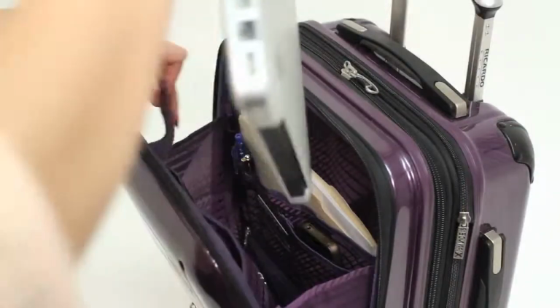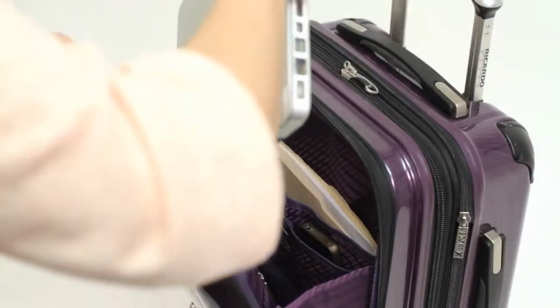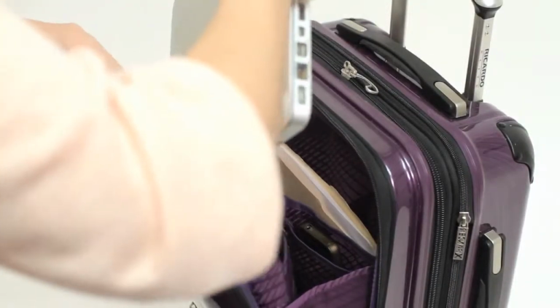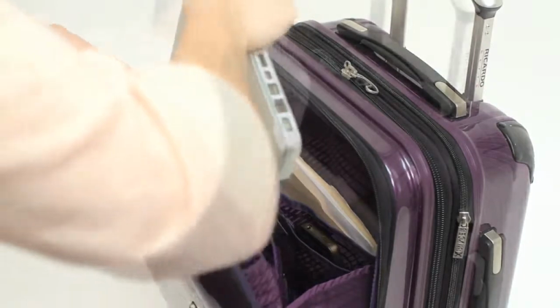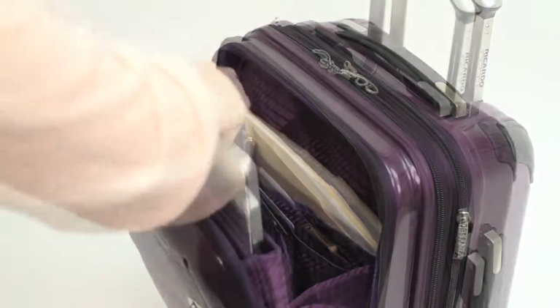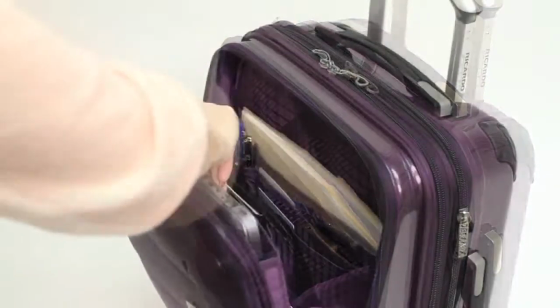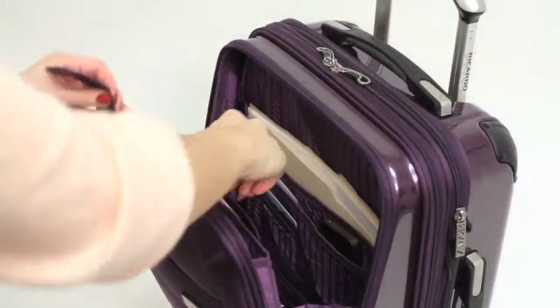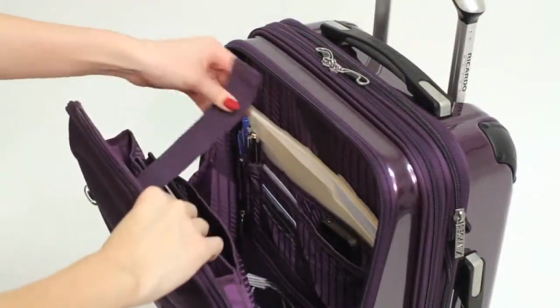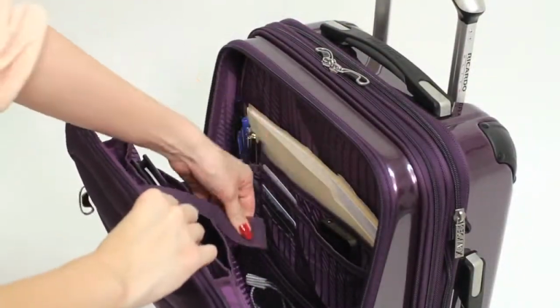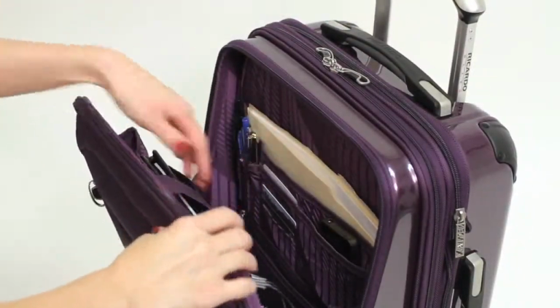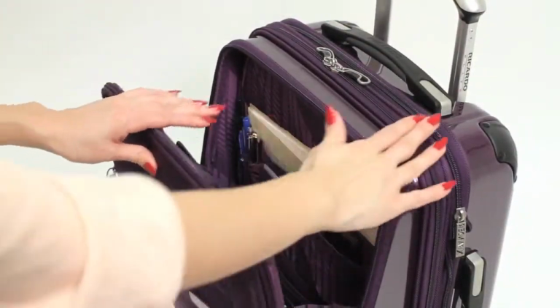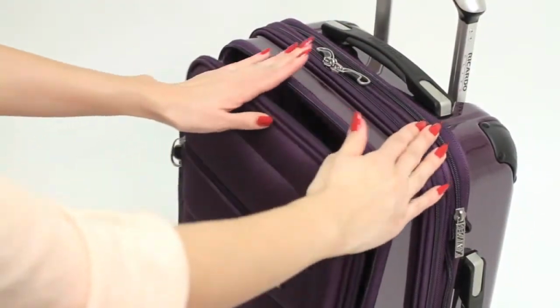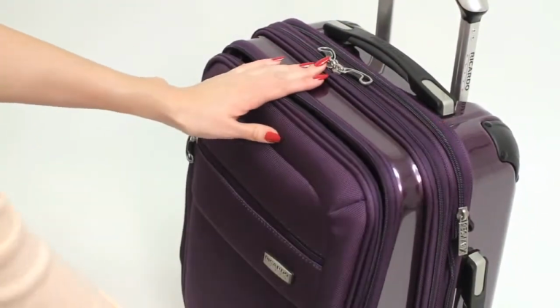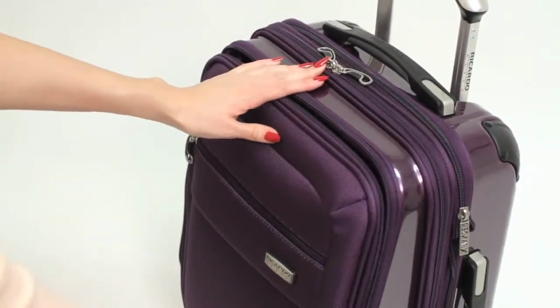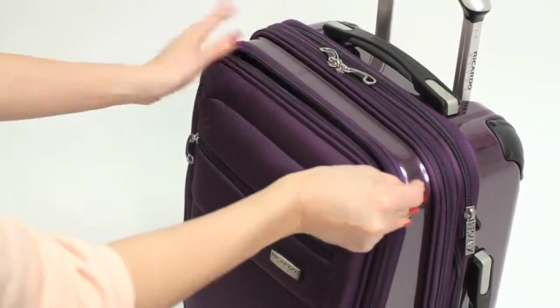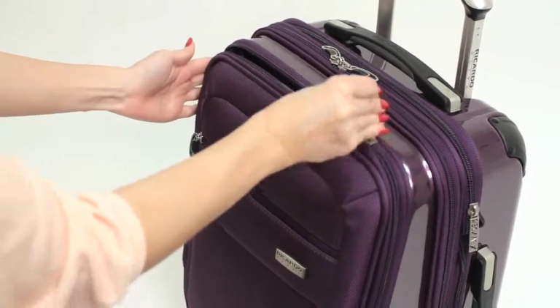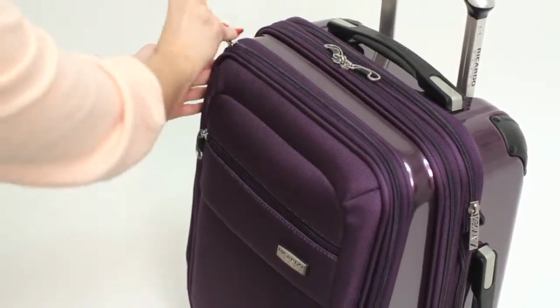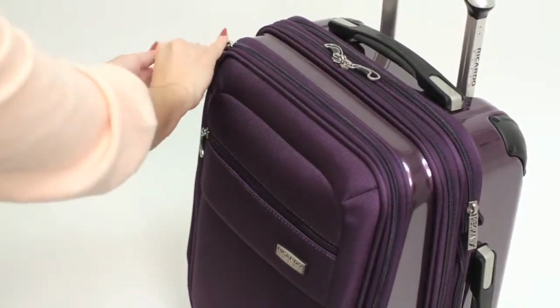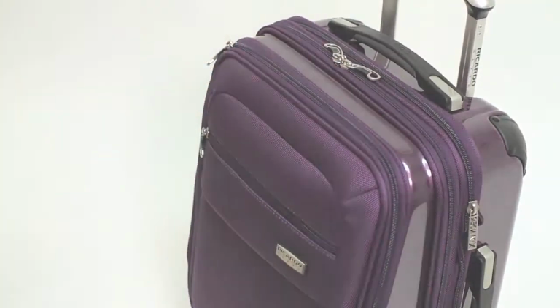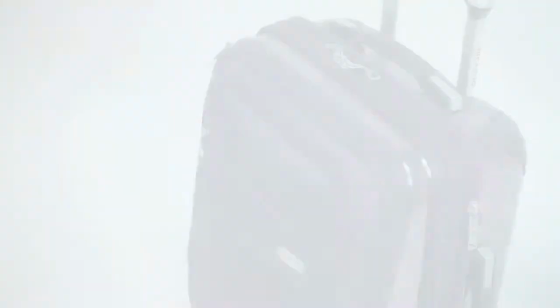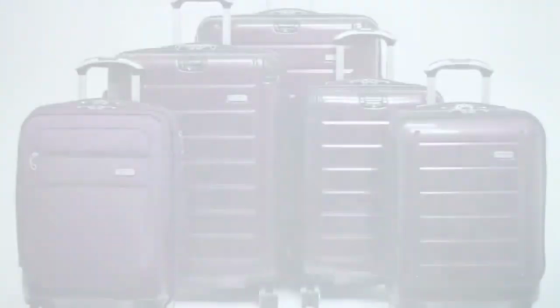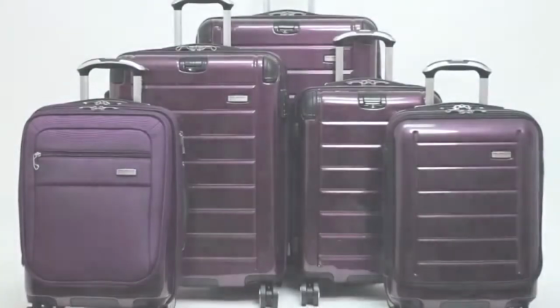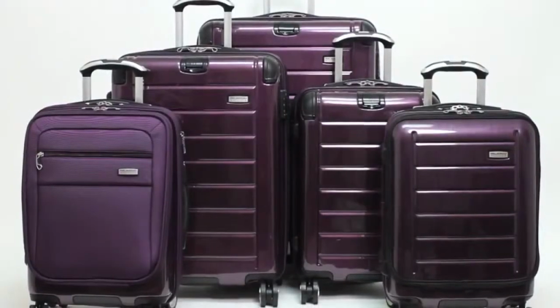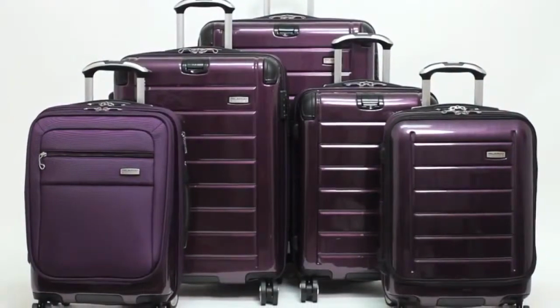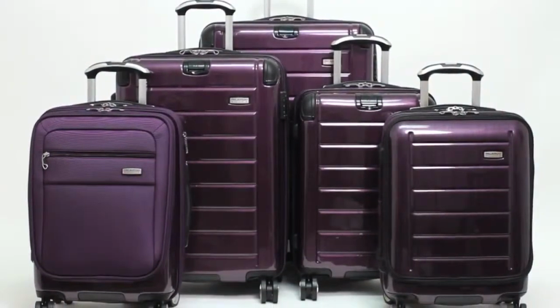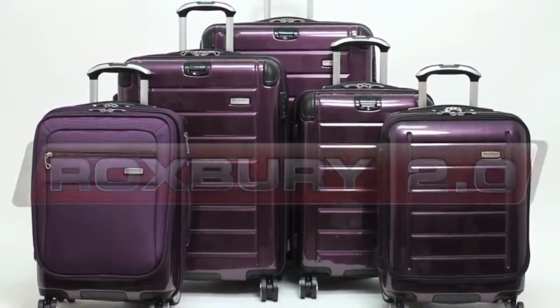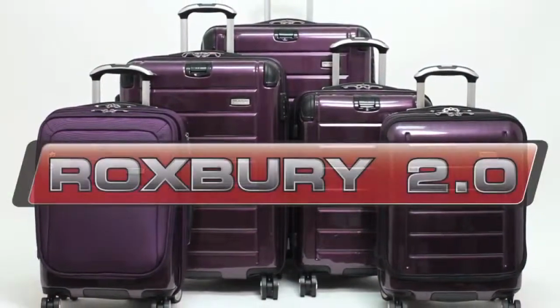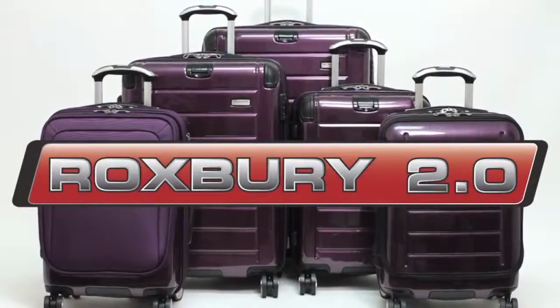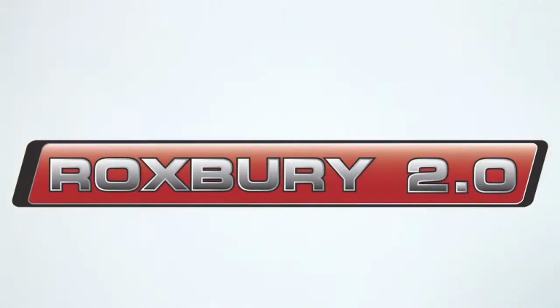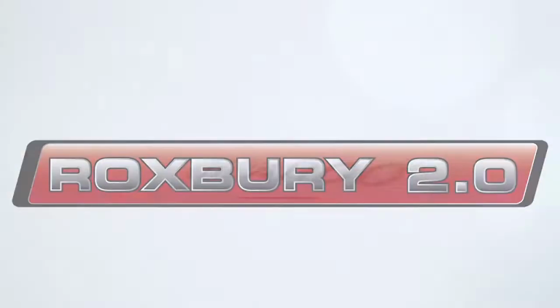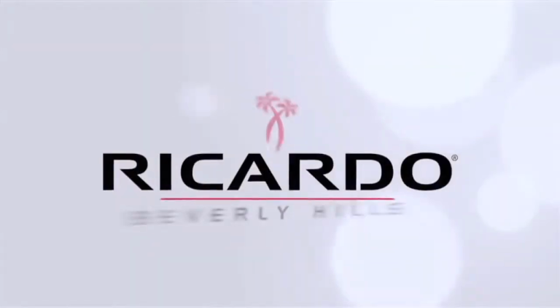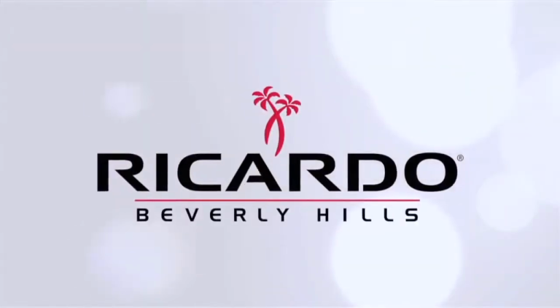Both easy-access mobile office carry-ons feature complete business travel organization and dedicated storage for your laptop and tablet. Find your perfect travel solution with the Roxbury 2.0 collection from Ricardo Beverly Hills.